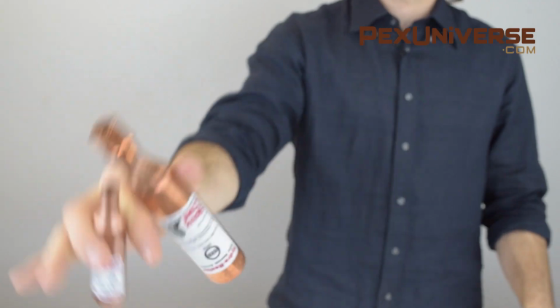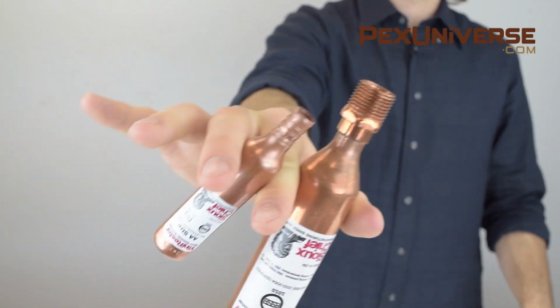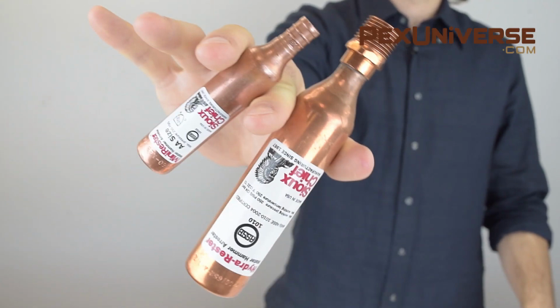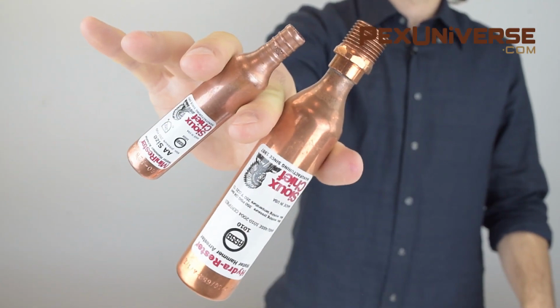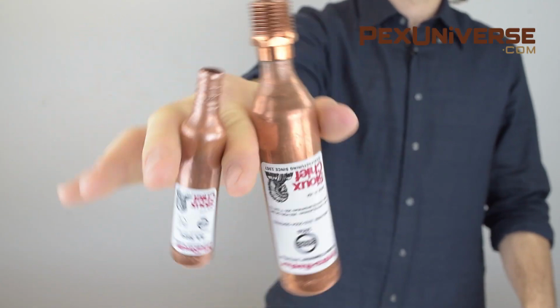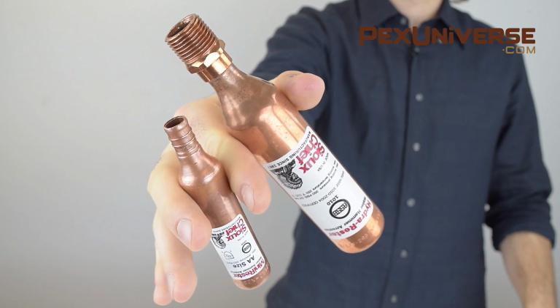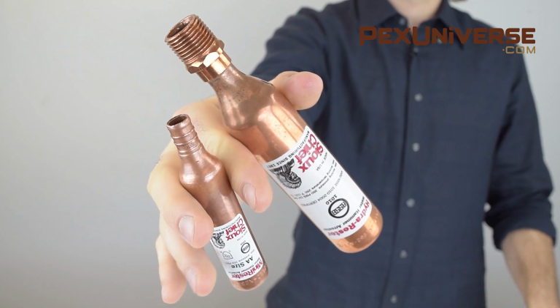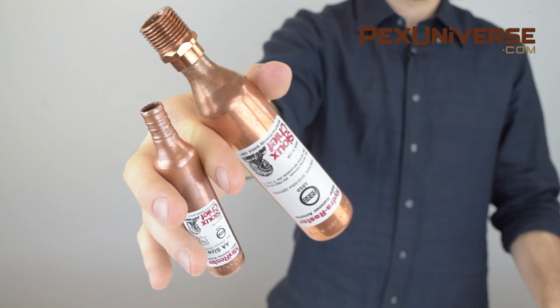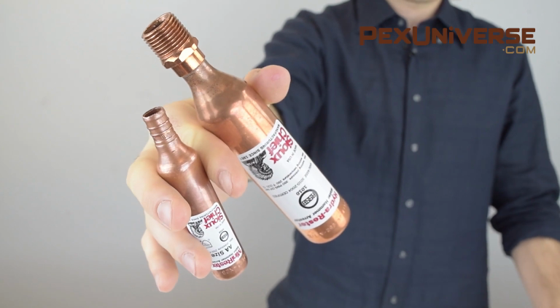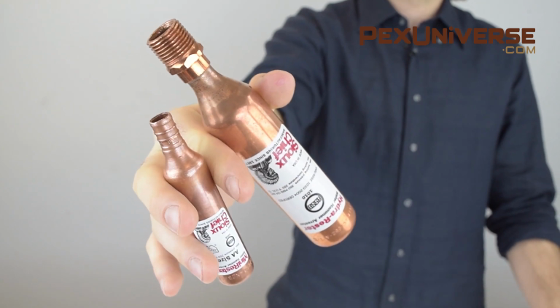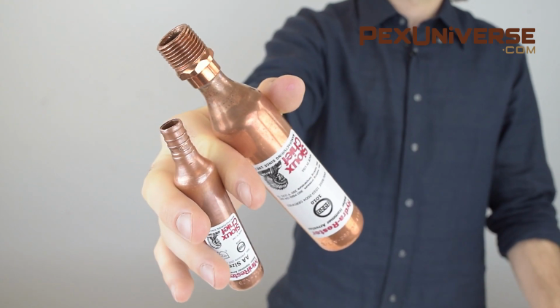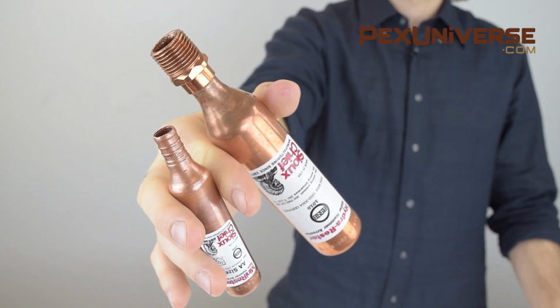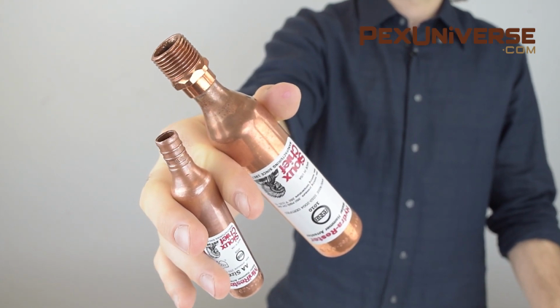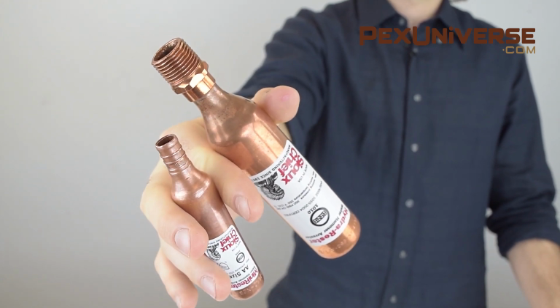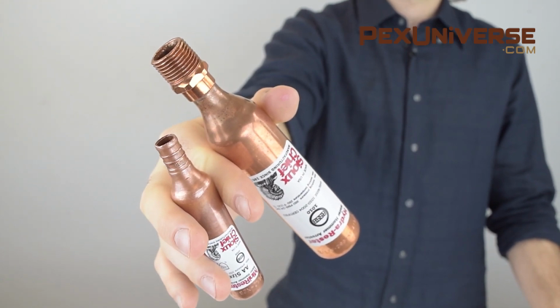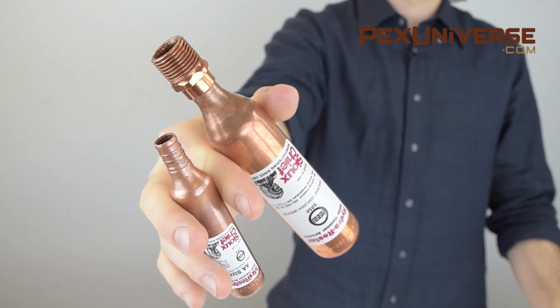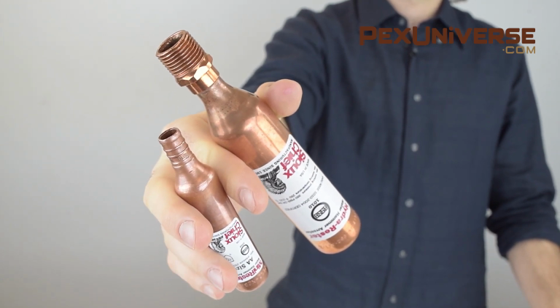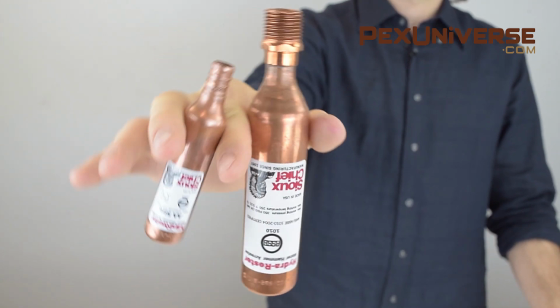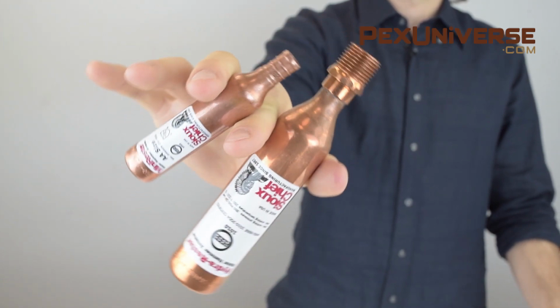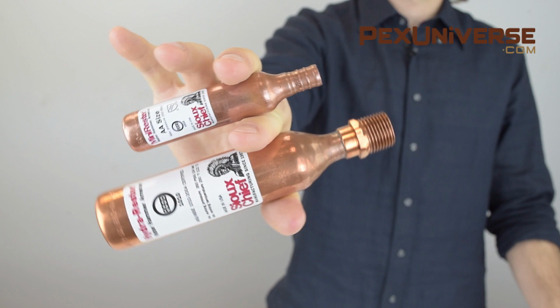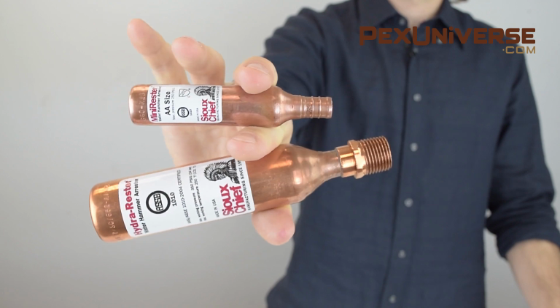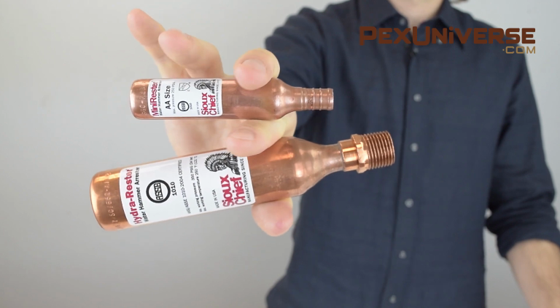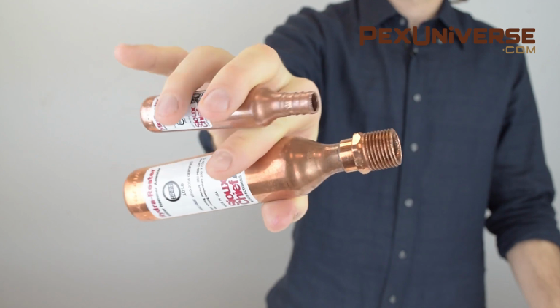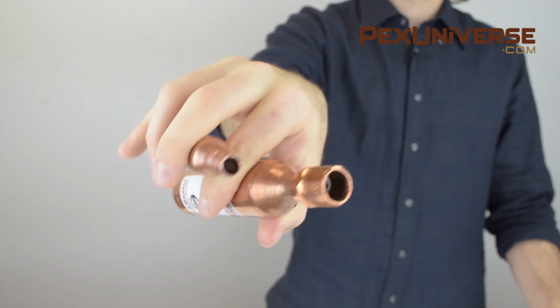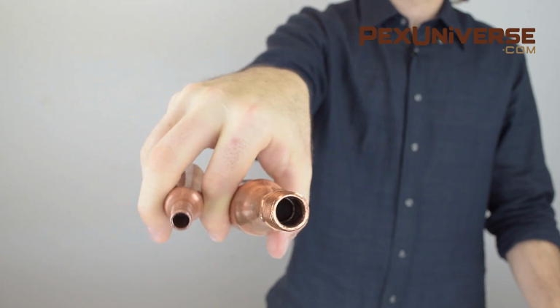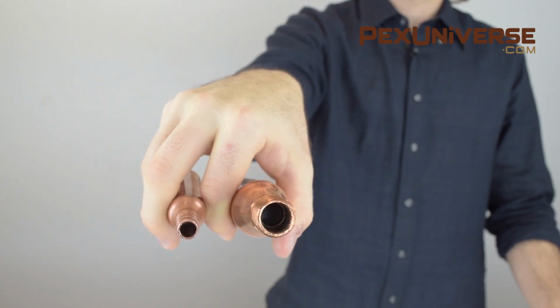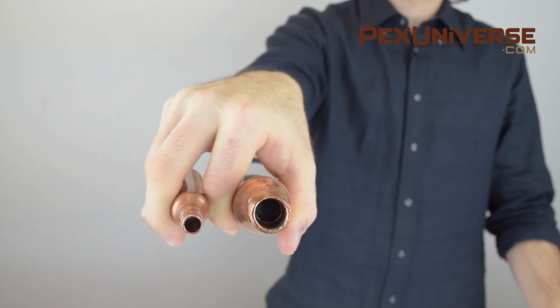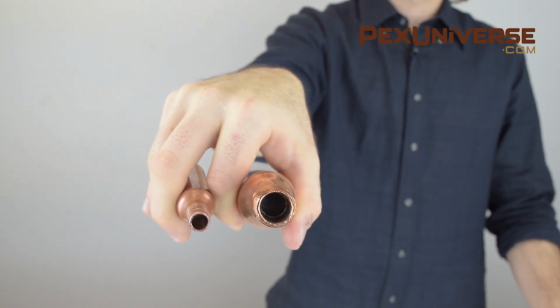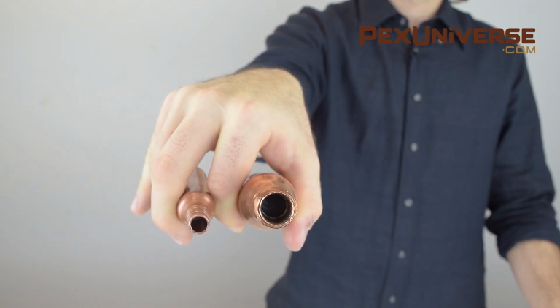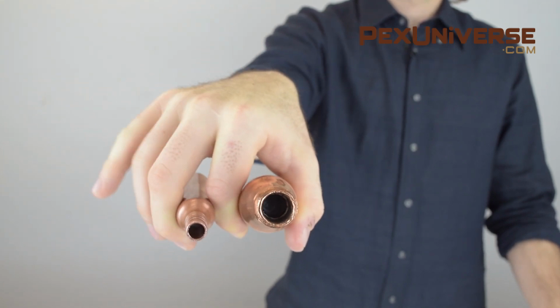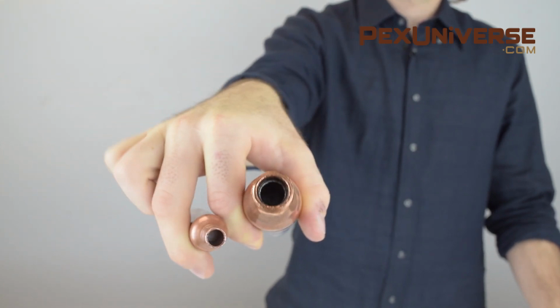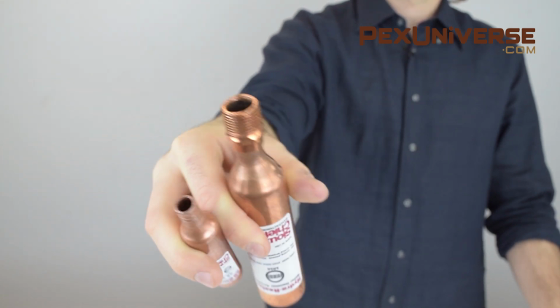They're available in a variety of models with PEX, sweat, threaded, and compression connections for all common plumbing fixtures and appliances, including sinks, toilets, washing machines, and others.